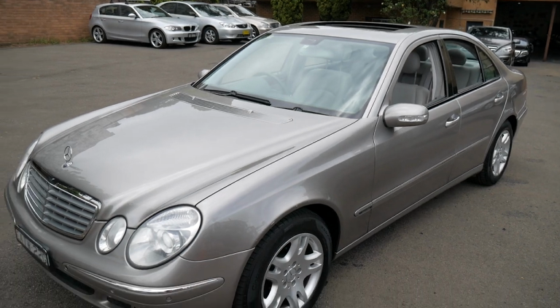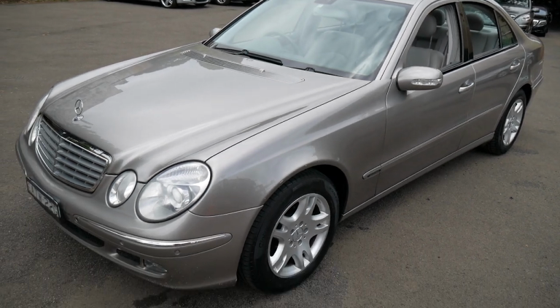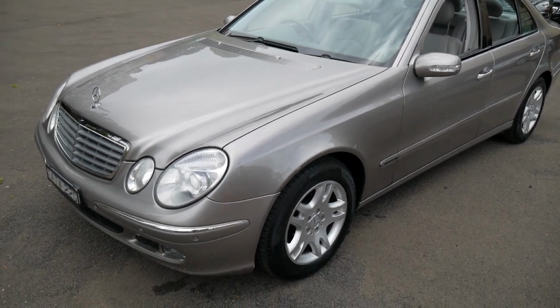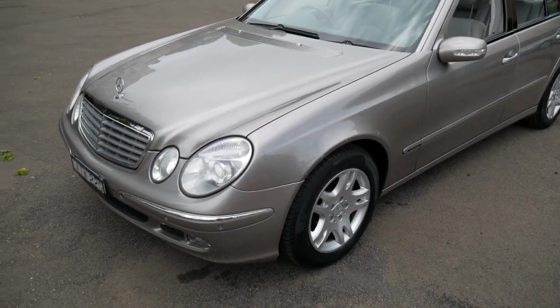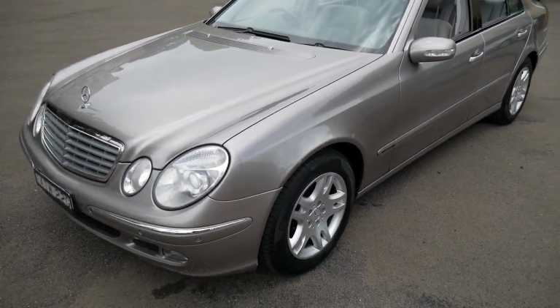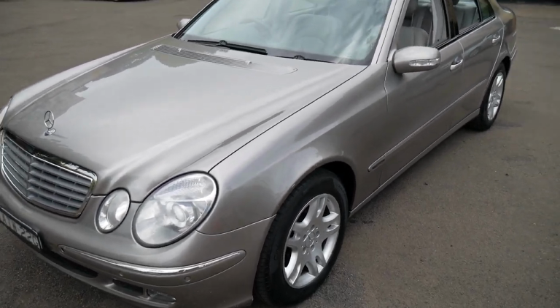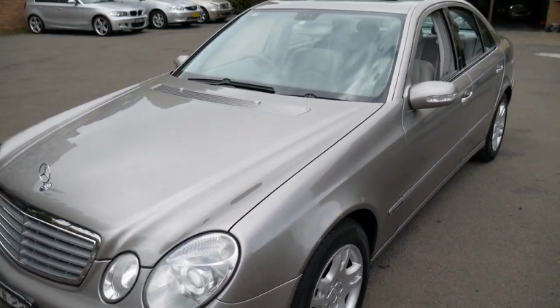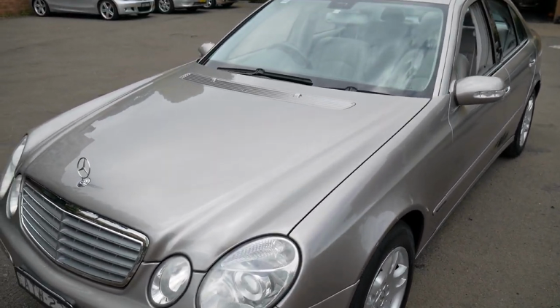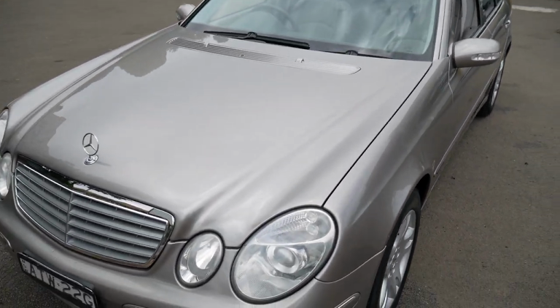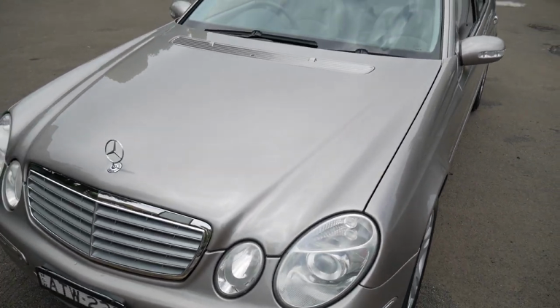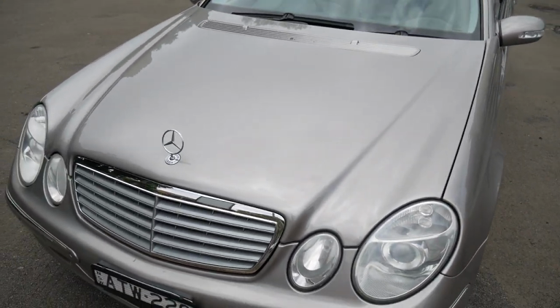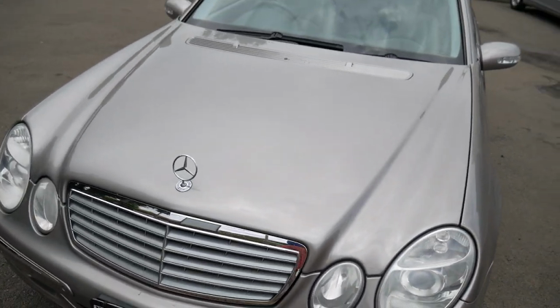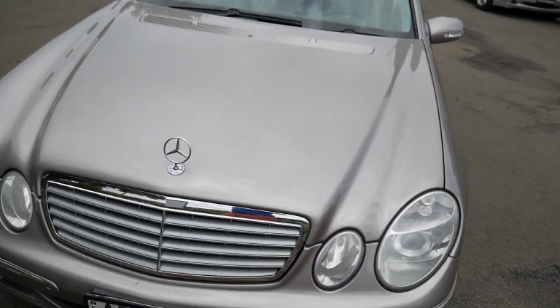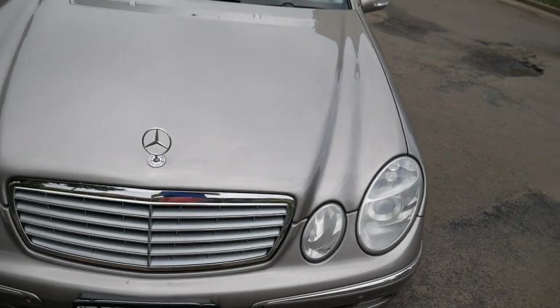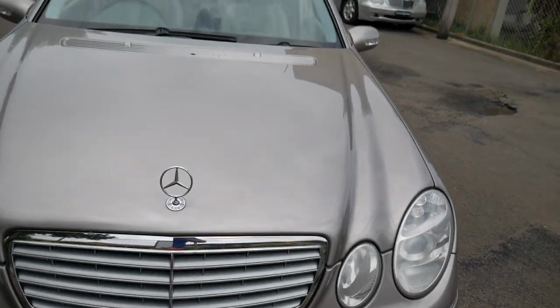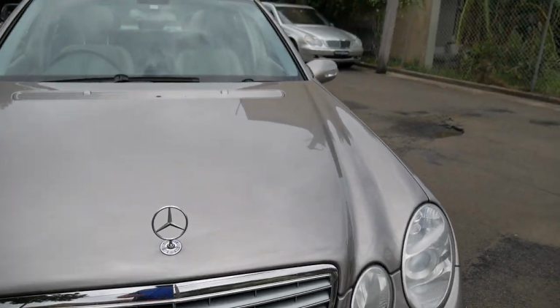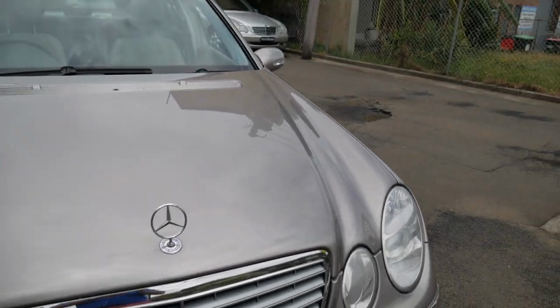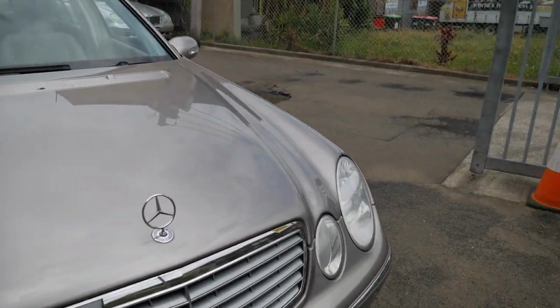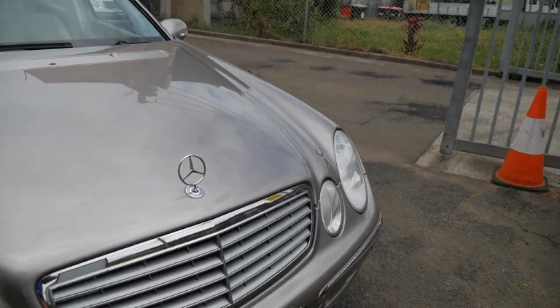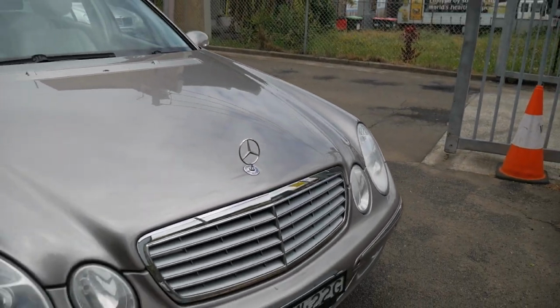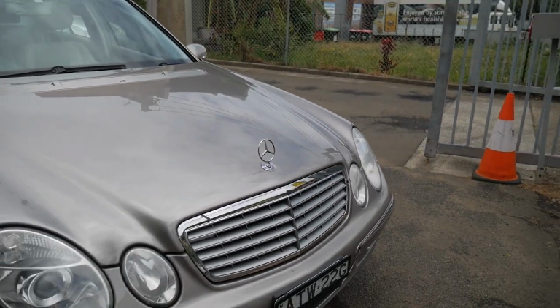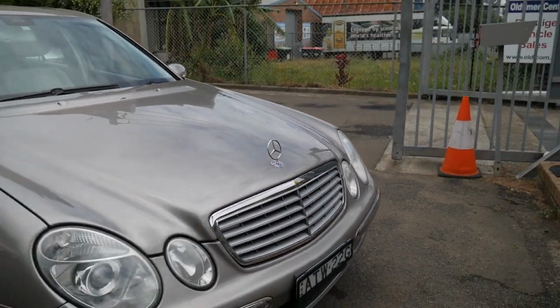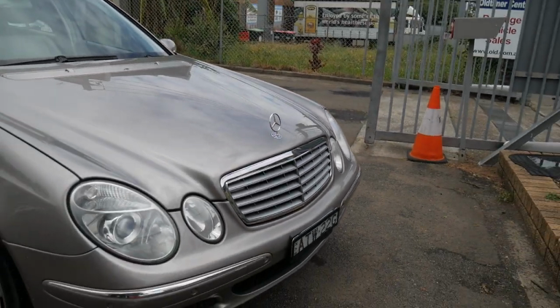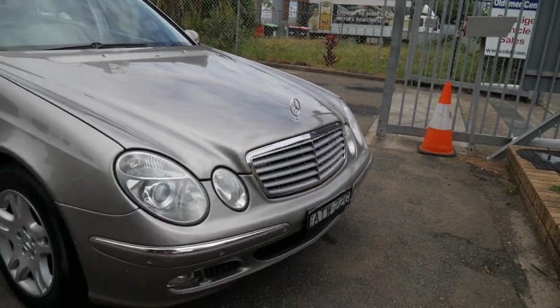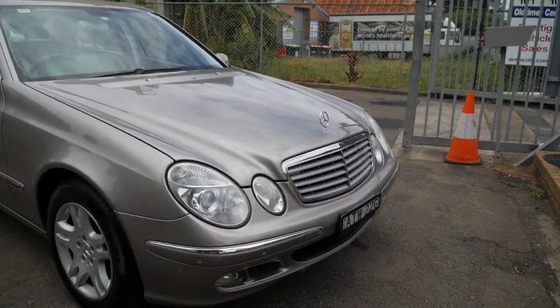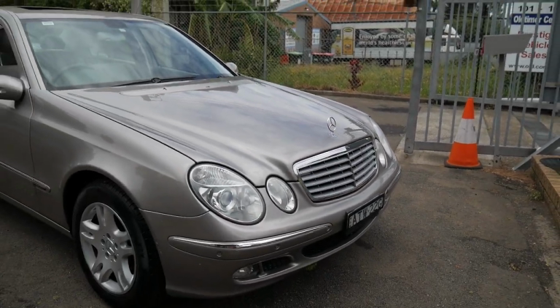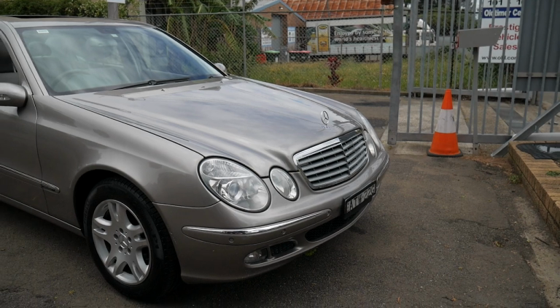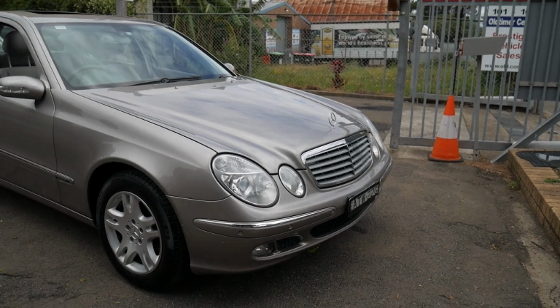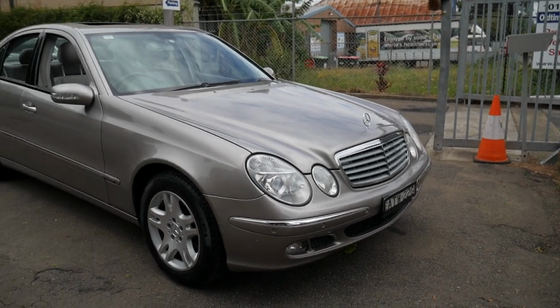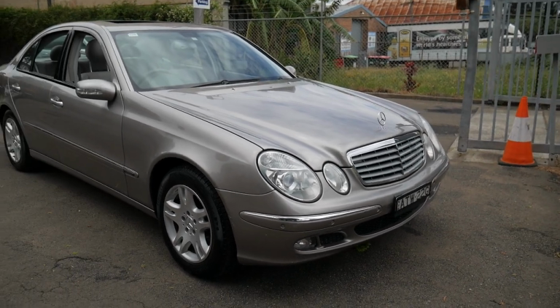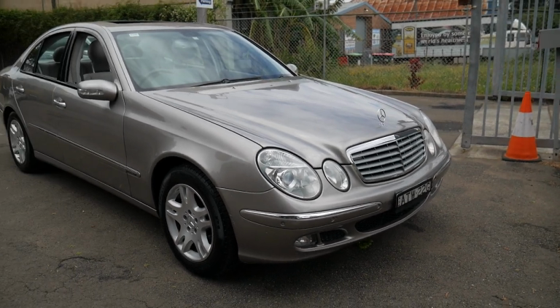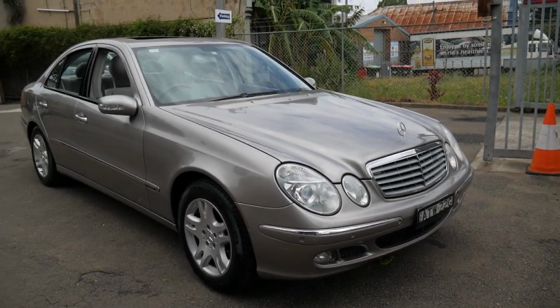We are located in Marrickville, only 15 to 20 minutes from Sydney Airport — you can hear a plane flying over now. We specialise in European cars just like this one.